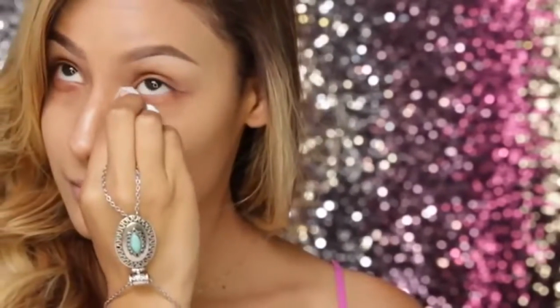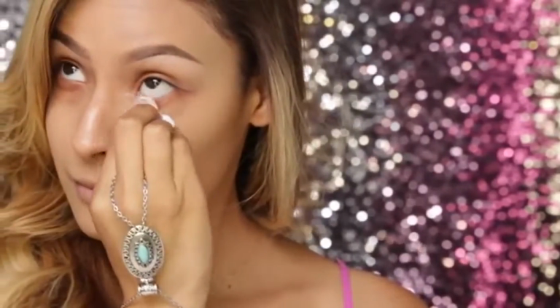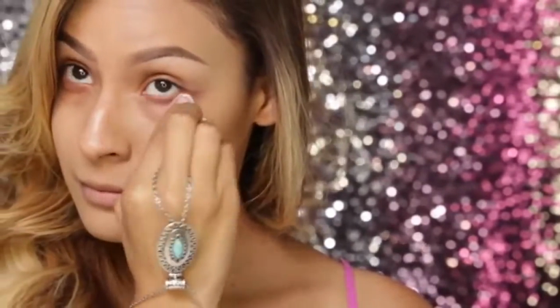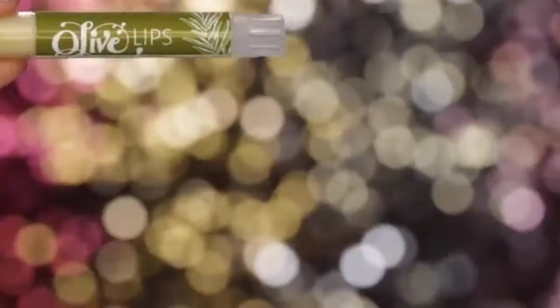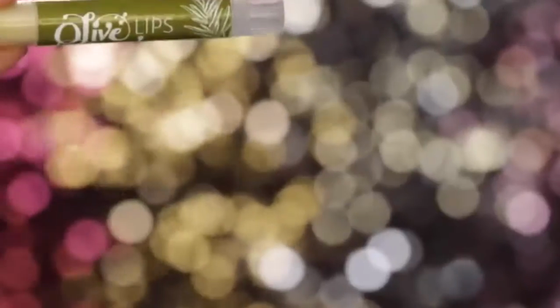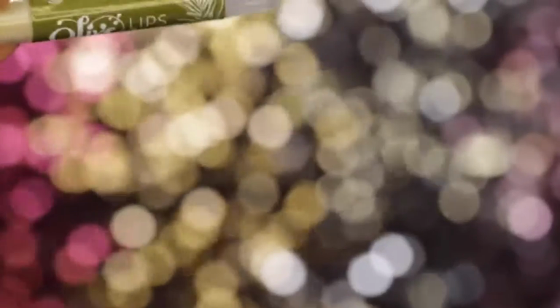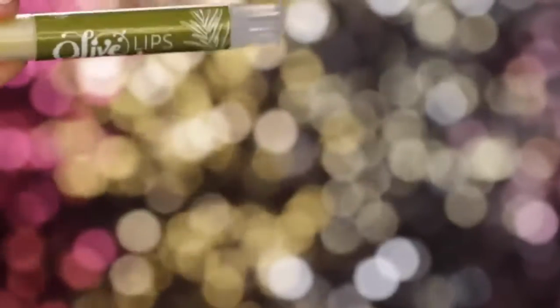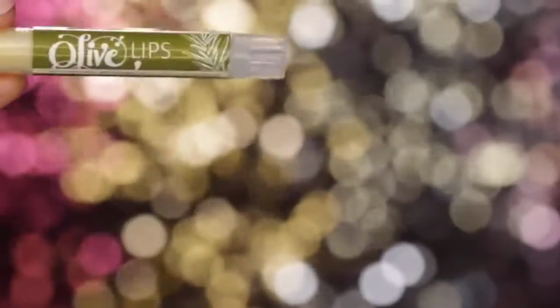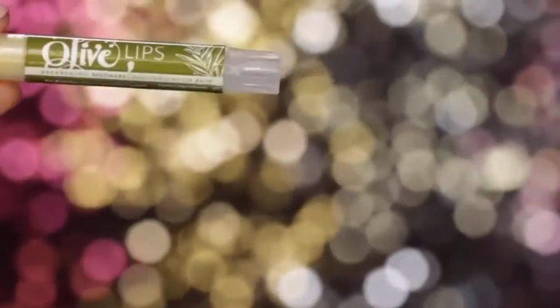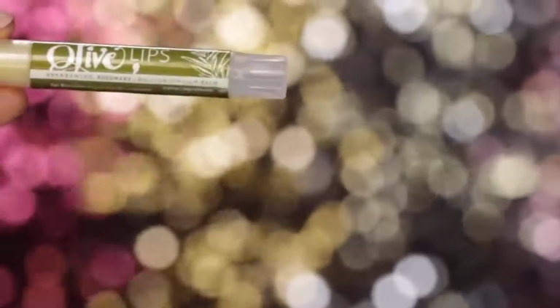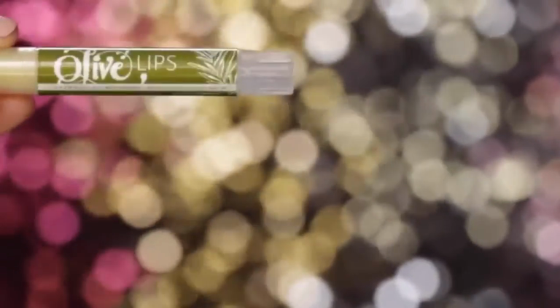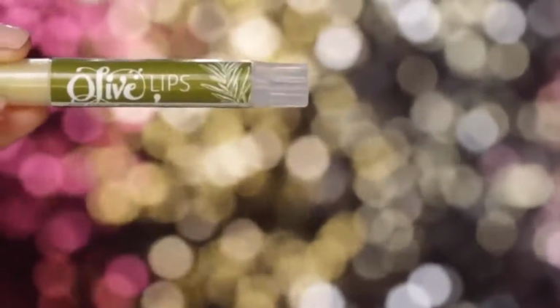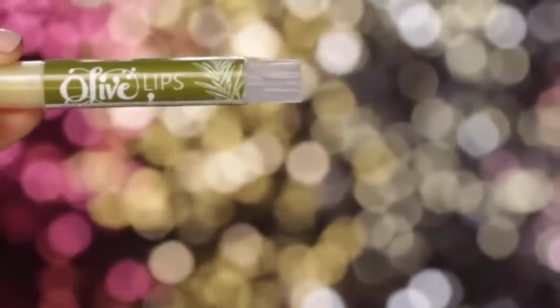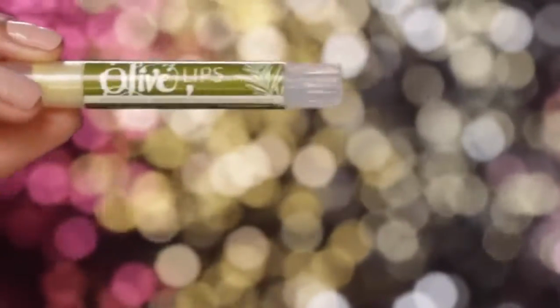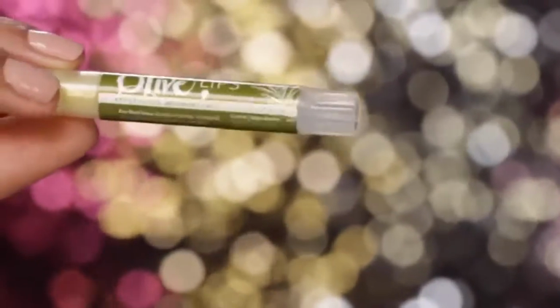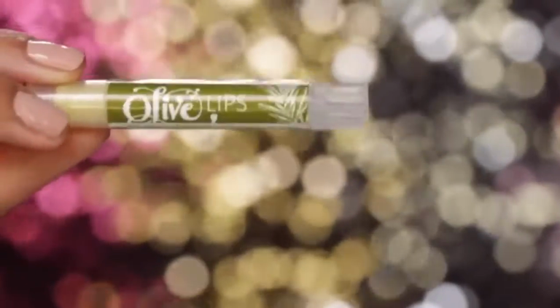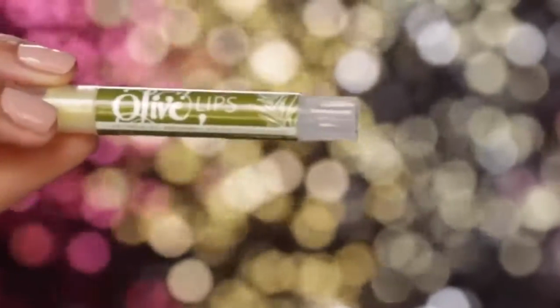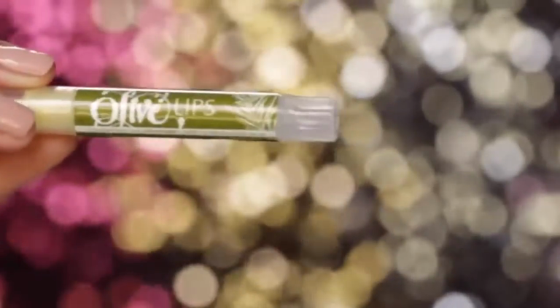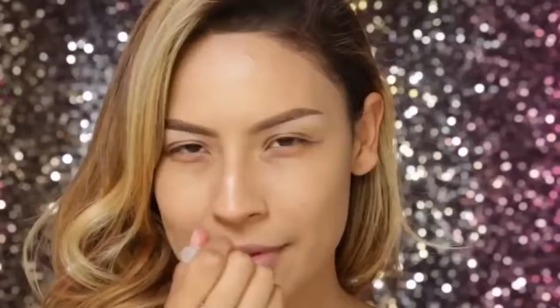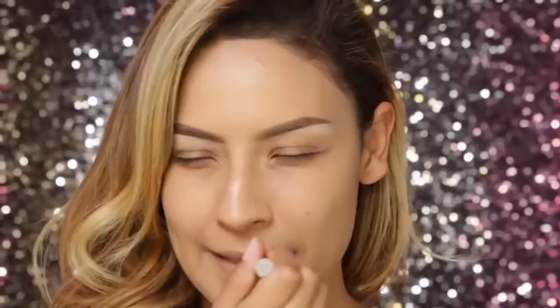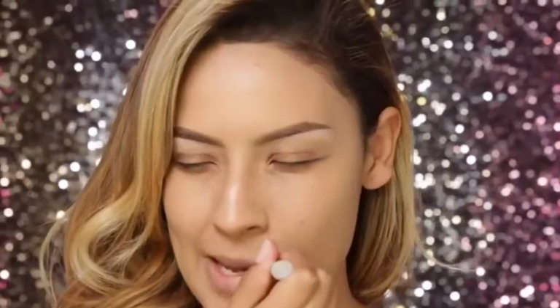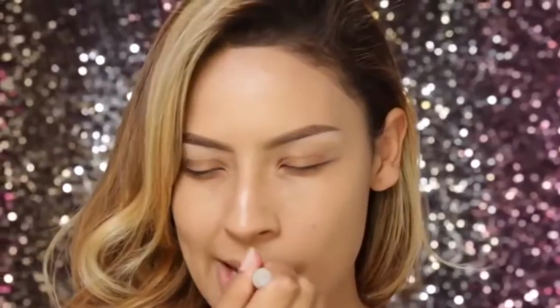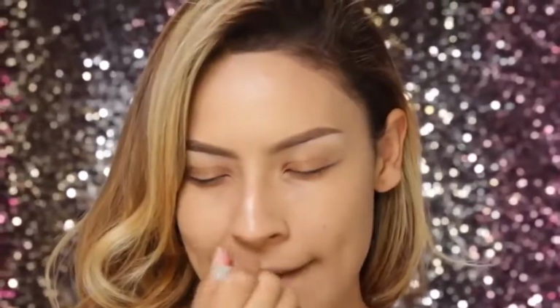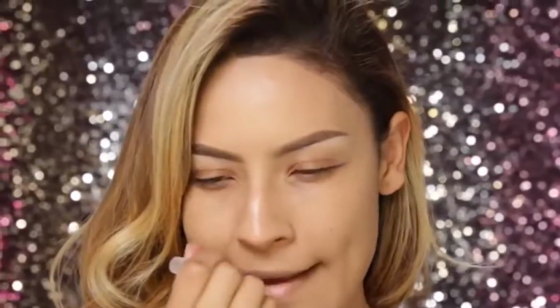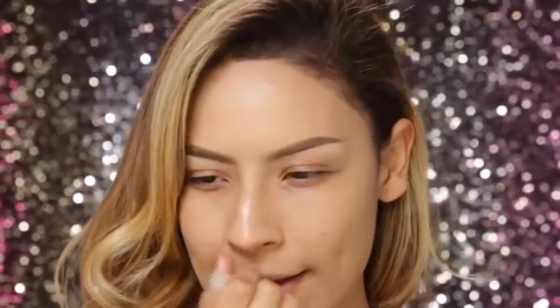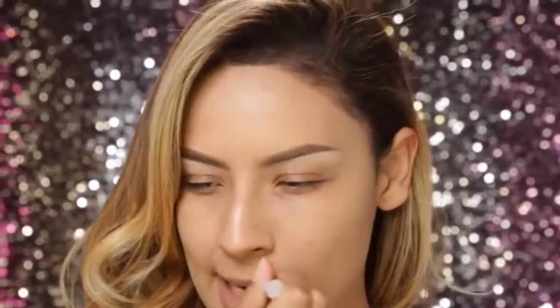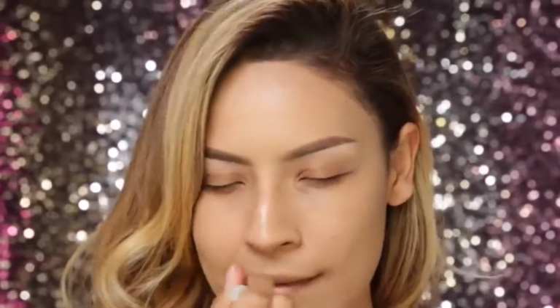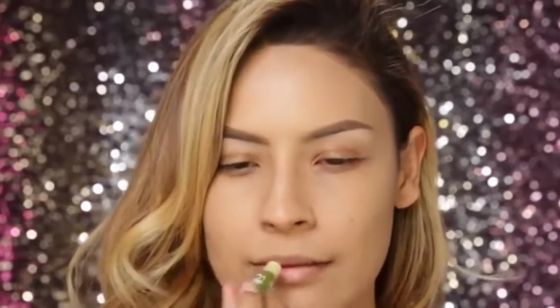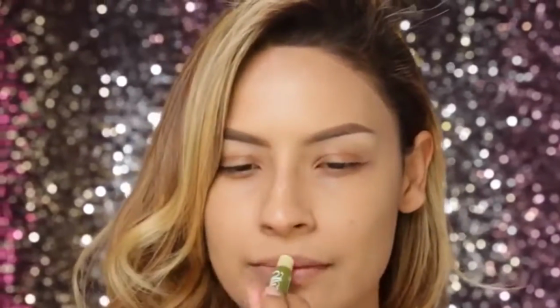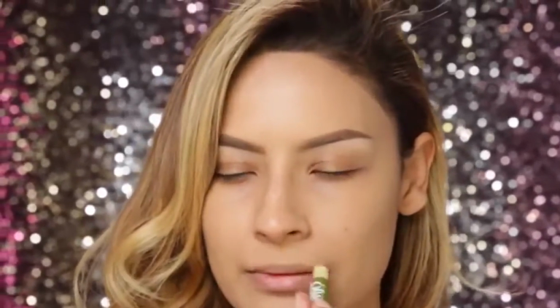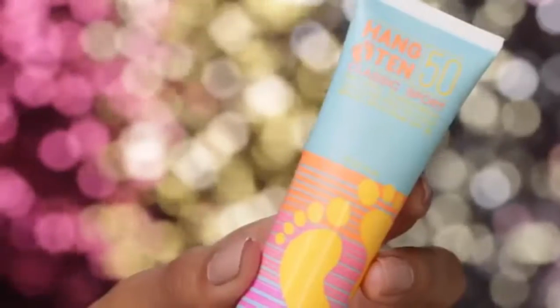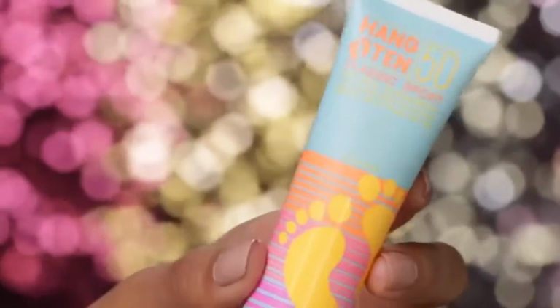Before I apply my makeup, I always like to put on lip balm just to keep my lips nice and soft. This is the Olive Natural Beauty Lip Balm.